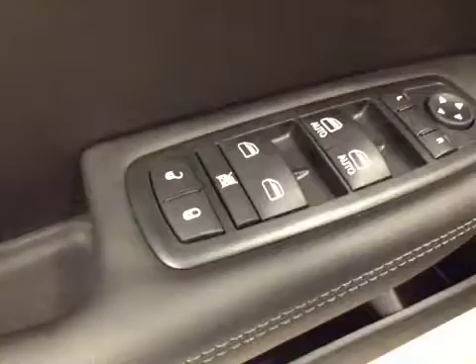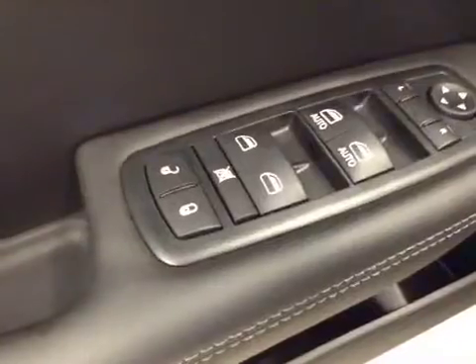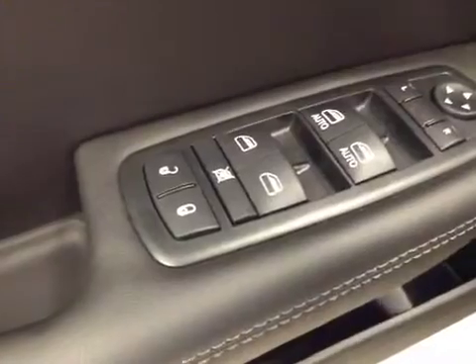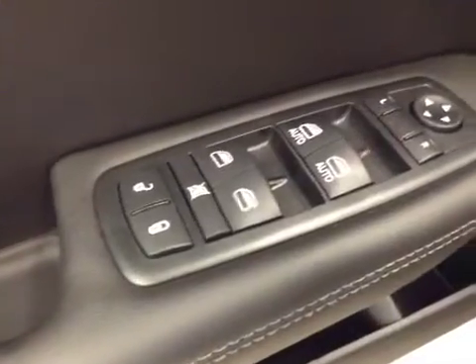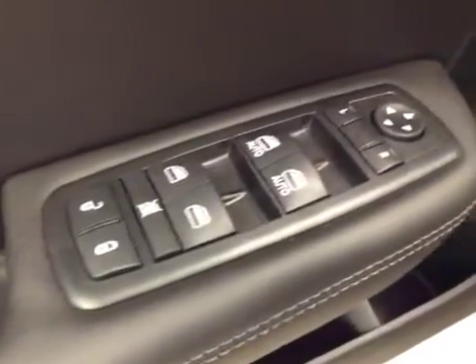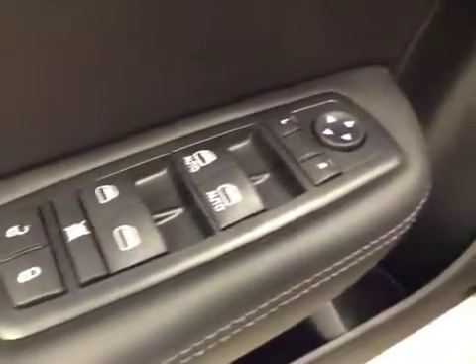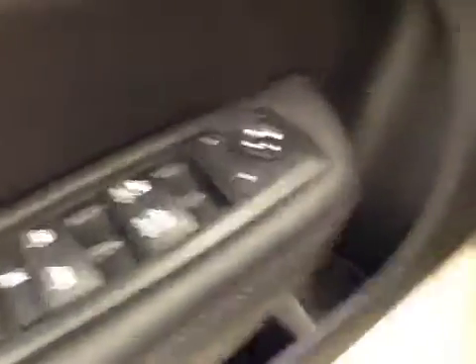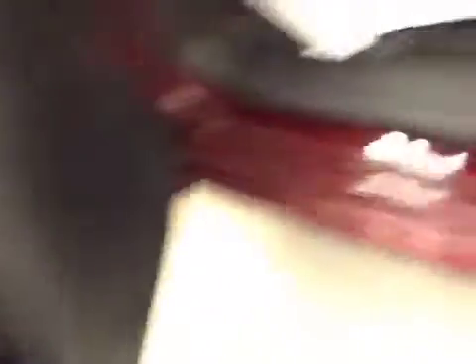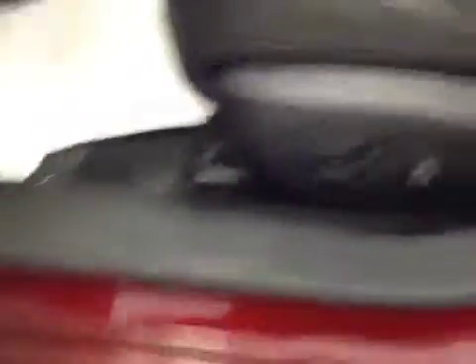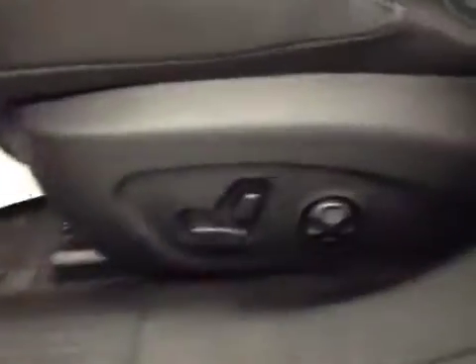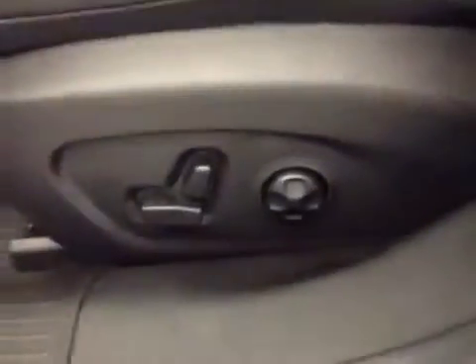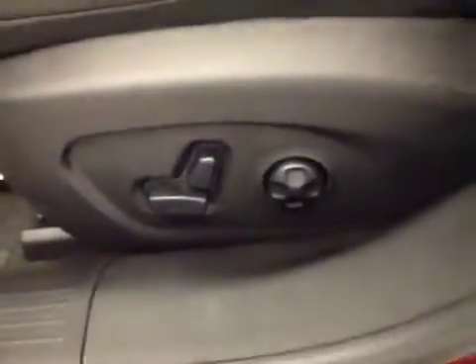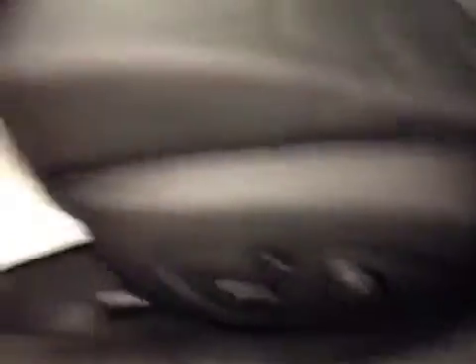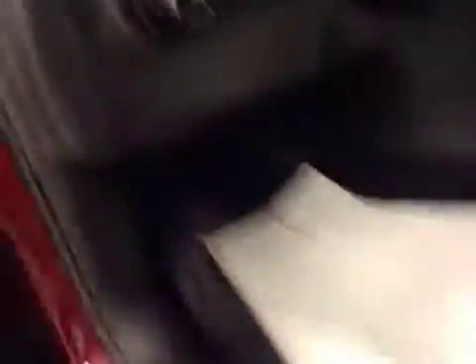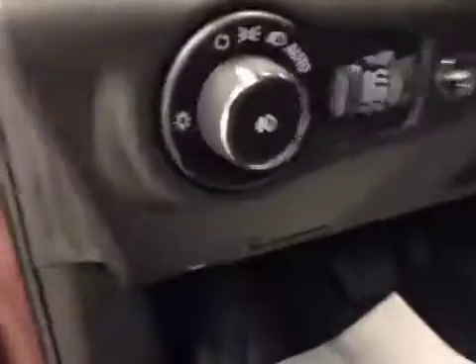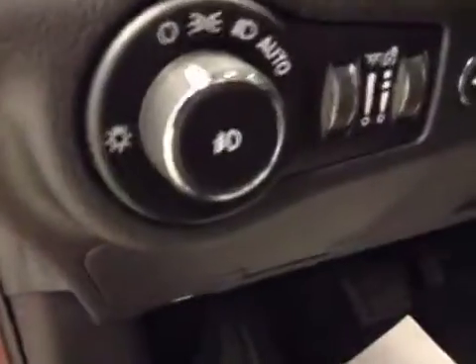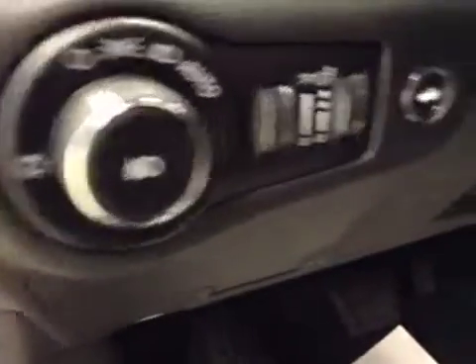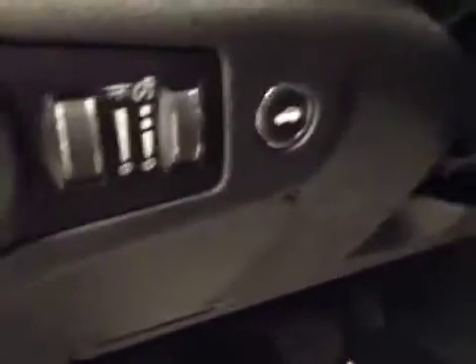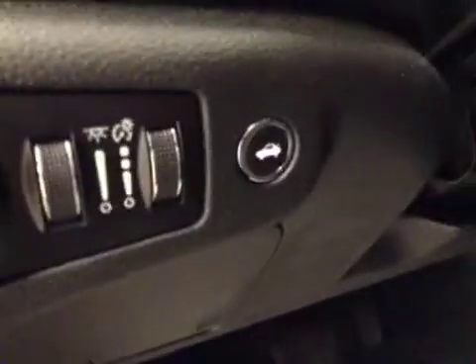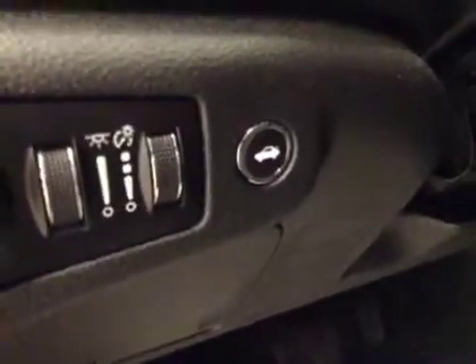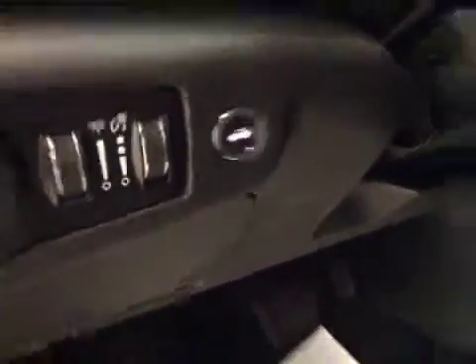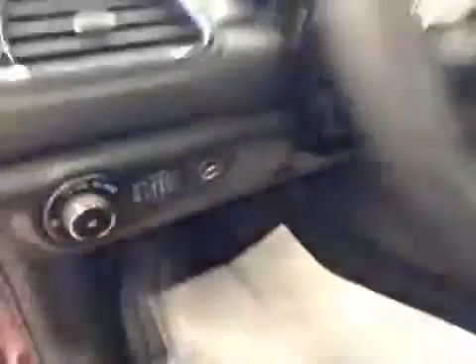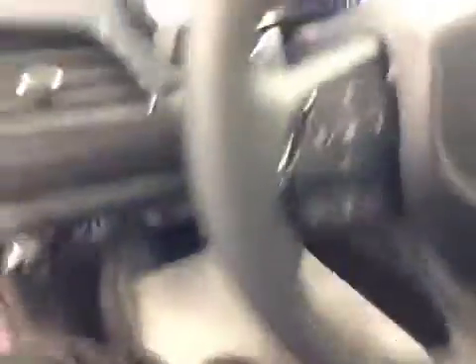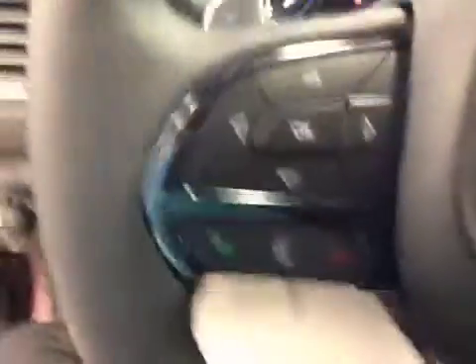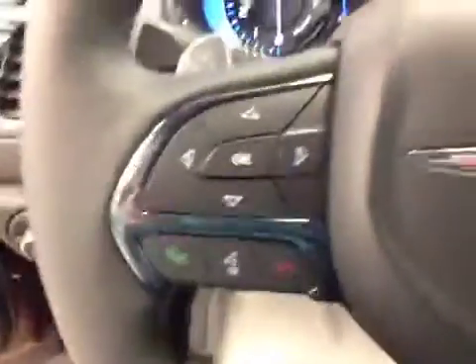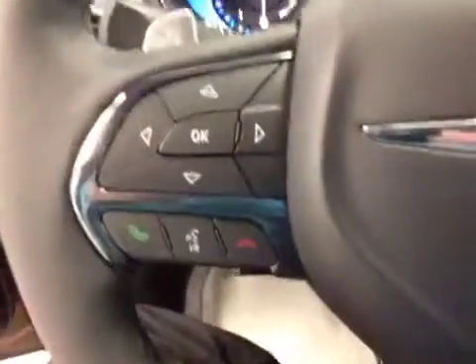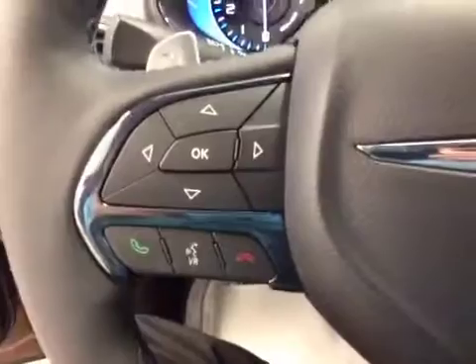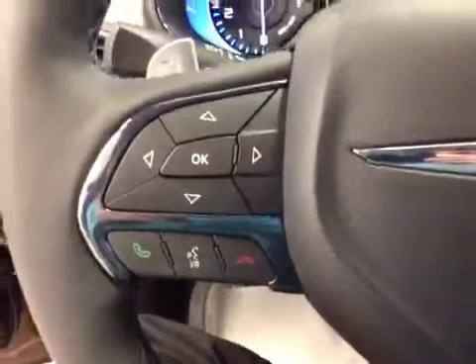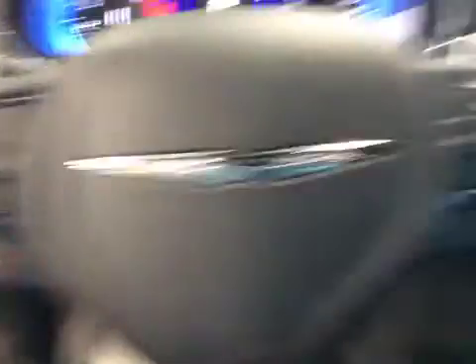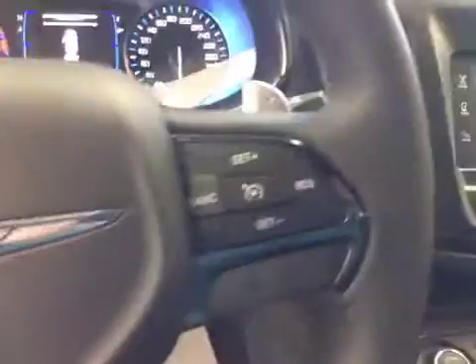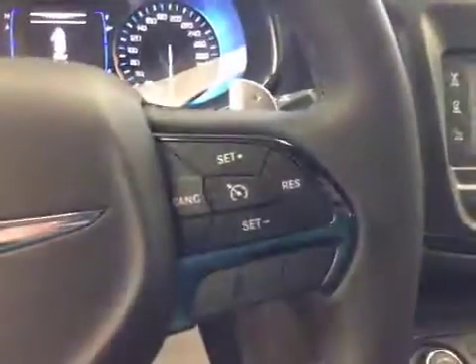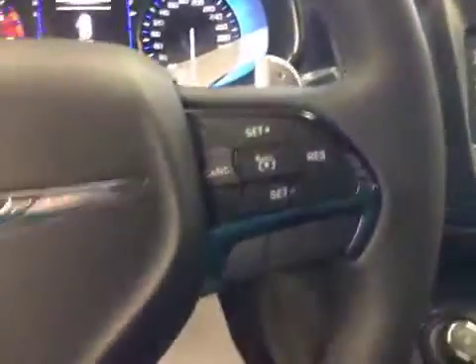Interior options: you have power locks, power windows, power mirrors, power driver's seat with lumbar support, light controls, trunk release, hands-free communication, and cruise control.